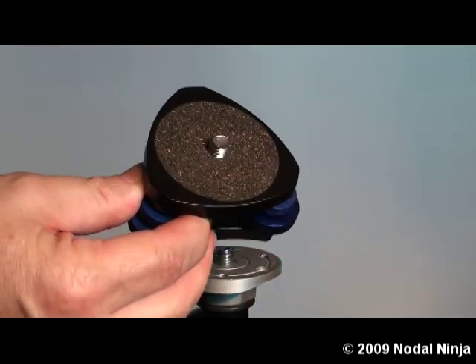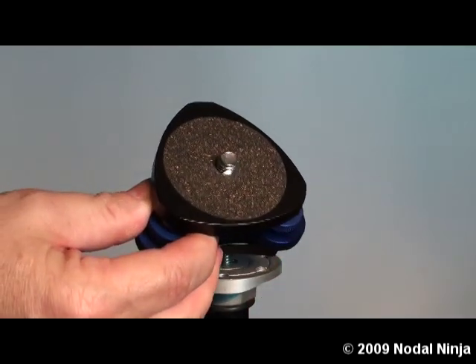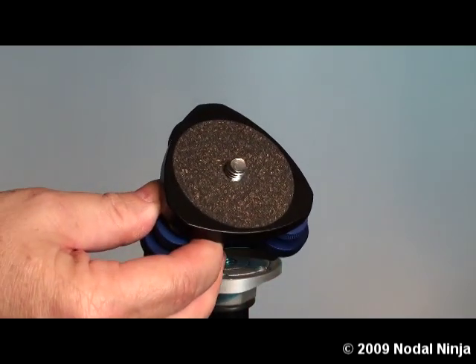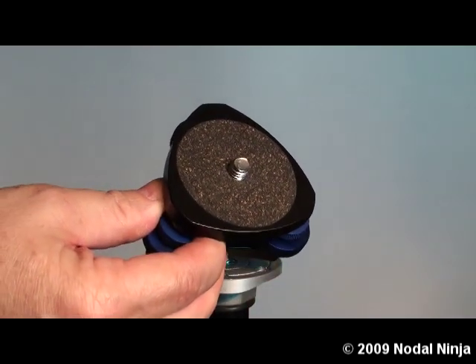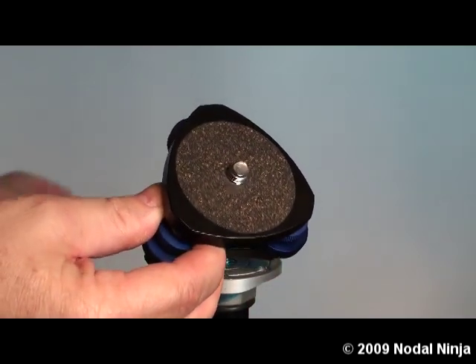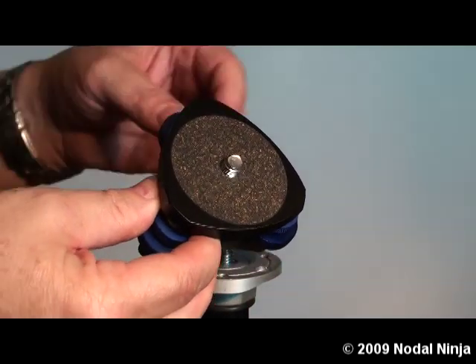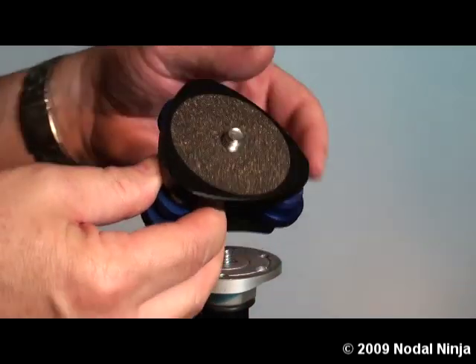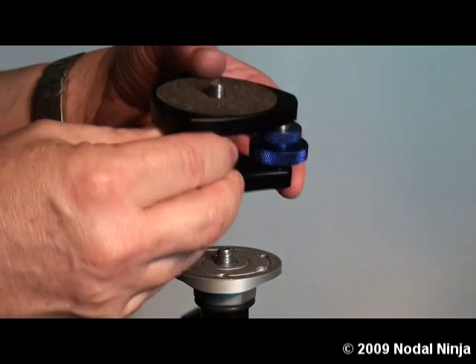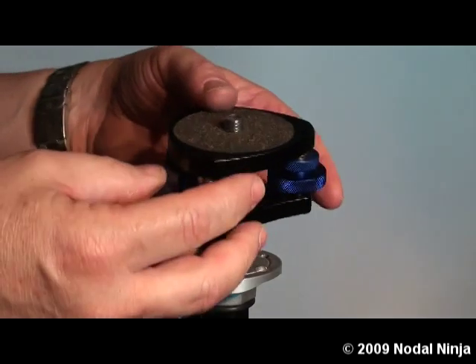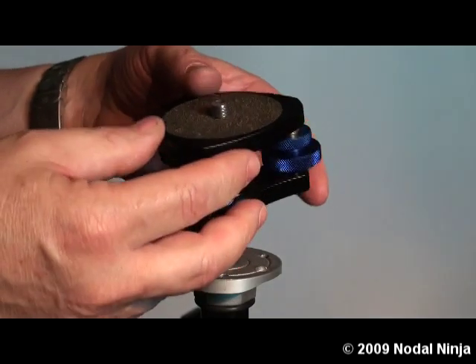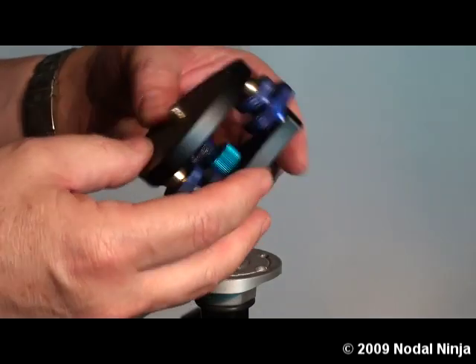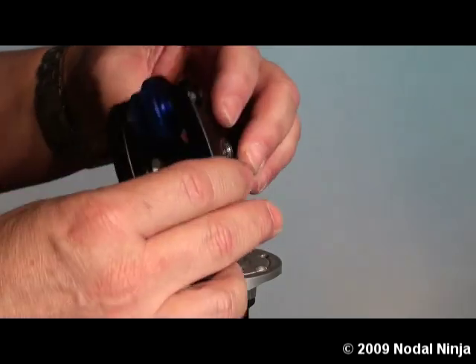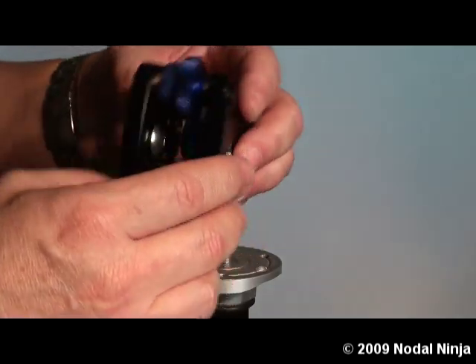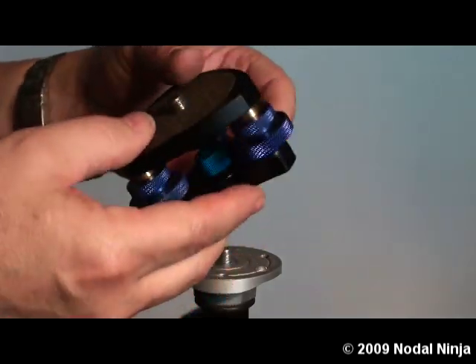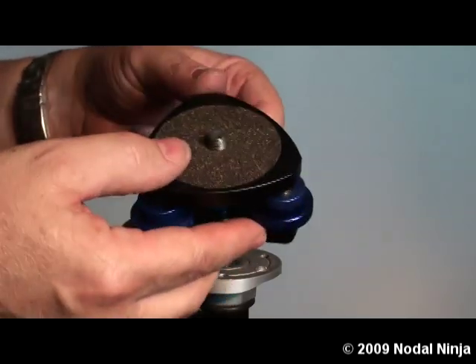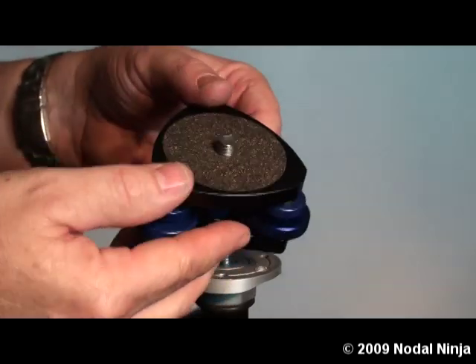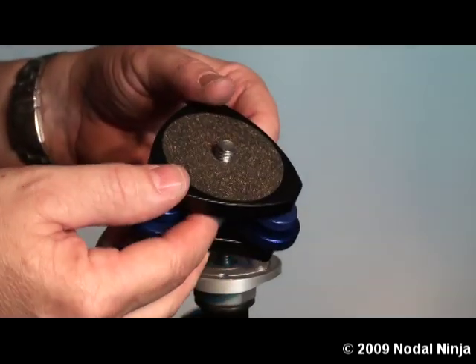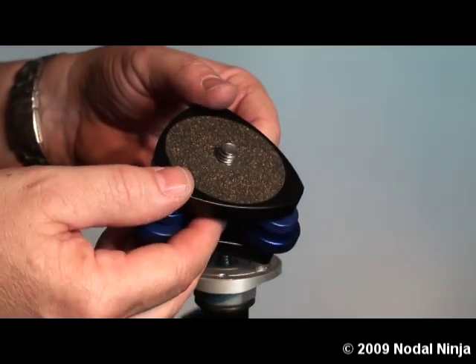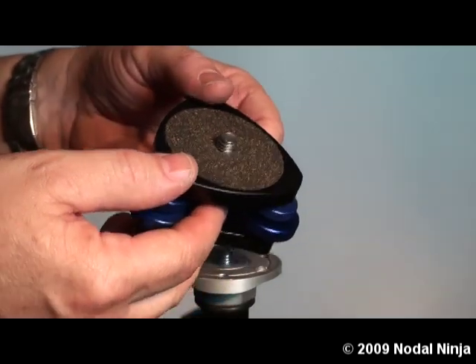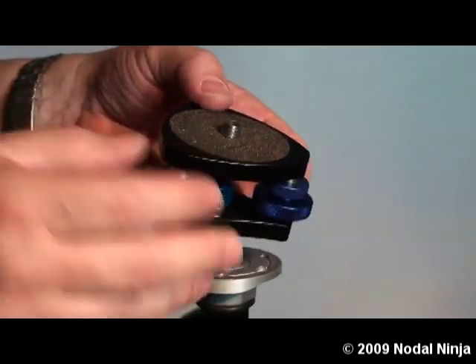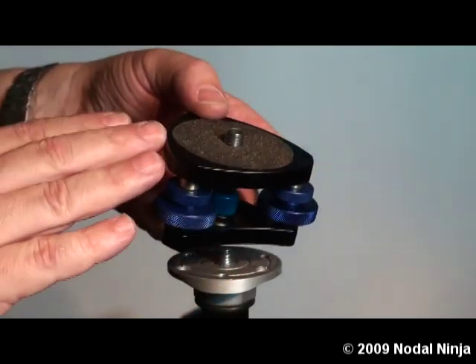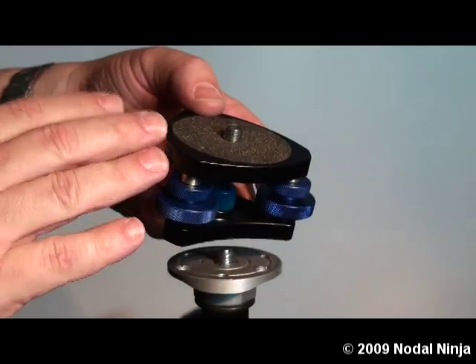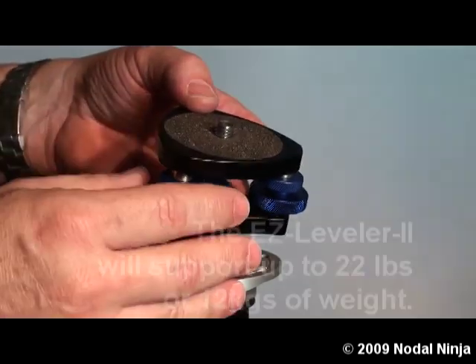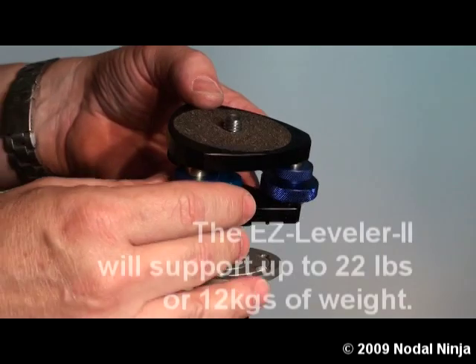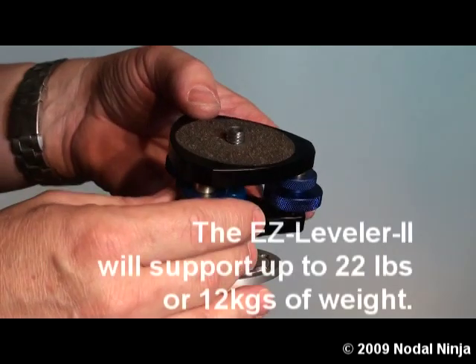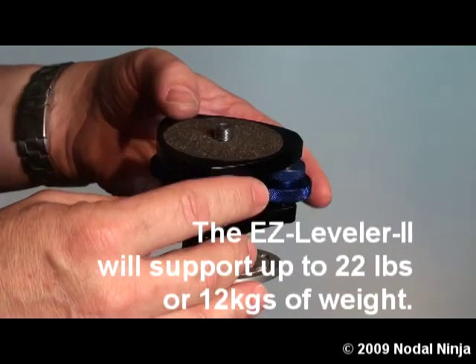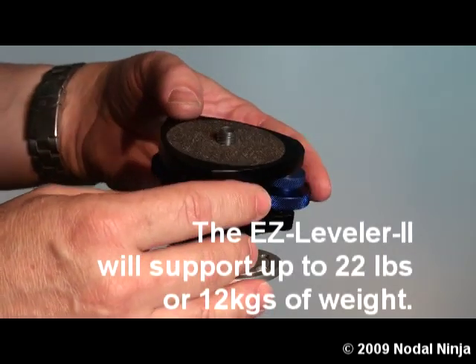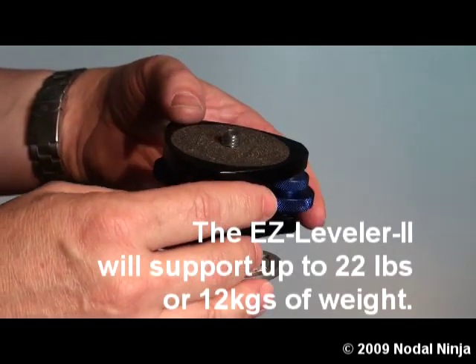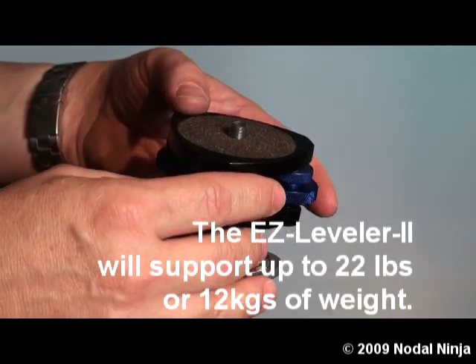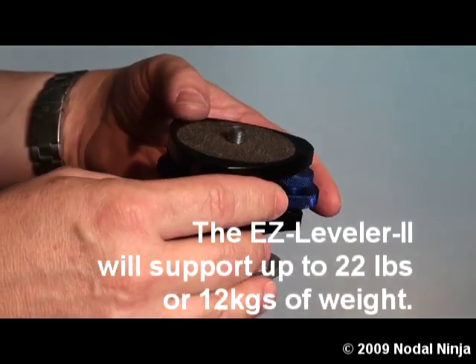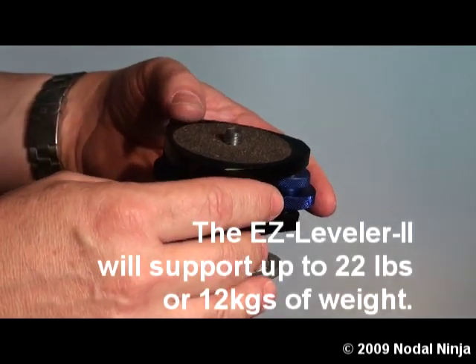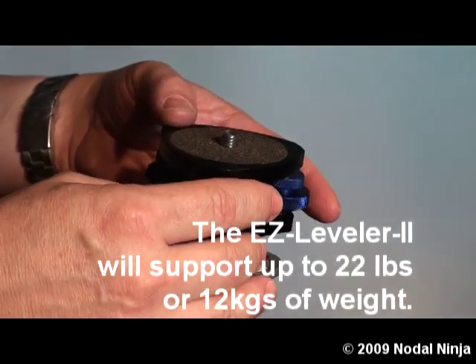The Easy Leveler 2 is our second generation Easy Leveler. It is very small, lightweight, and compact. It will support up to 22 pounds of weight, or about 12 and a half kilograms.